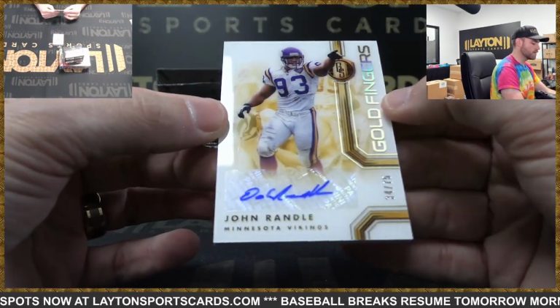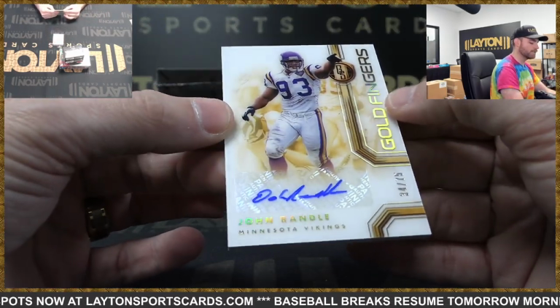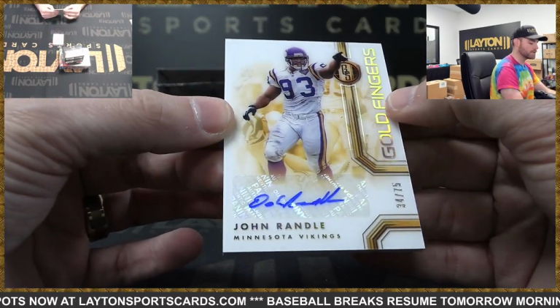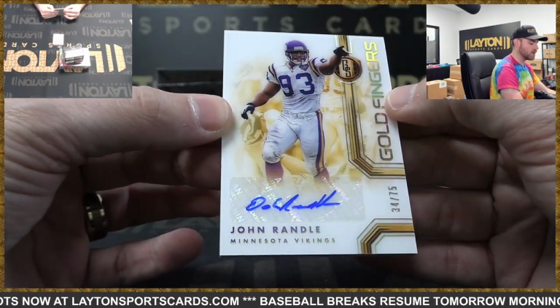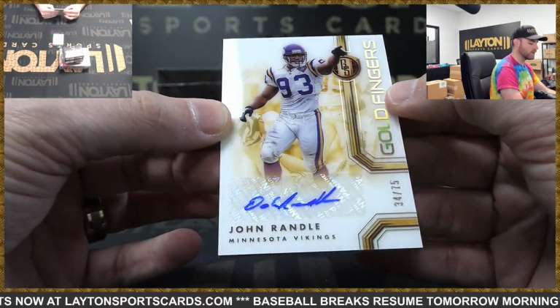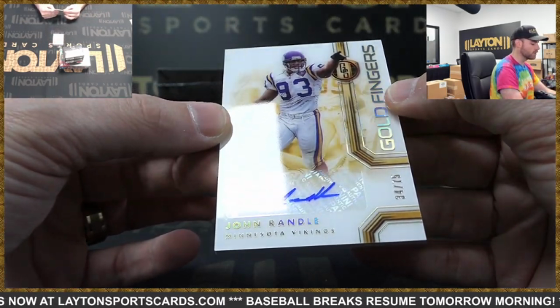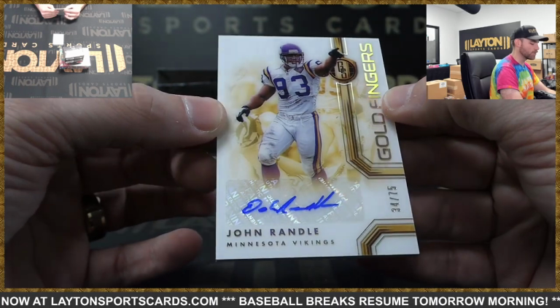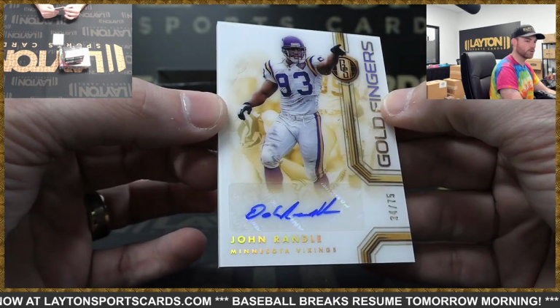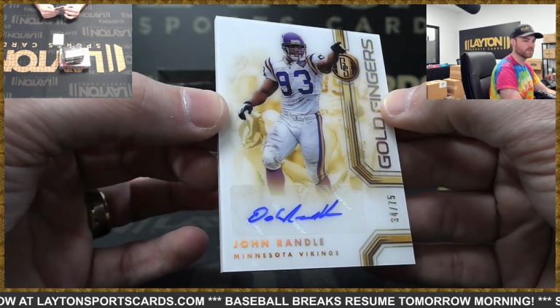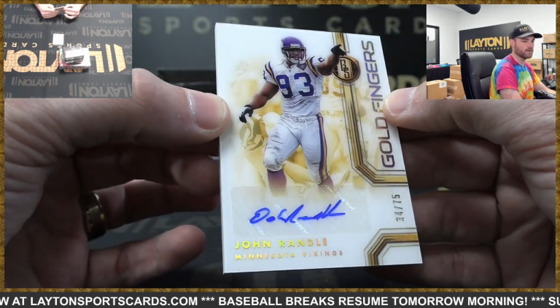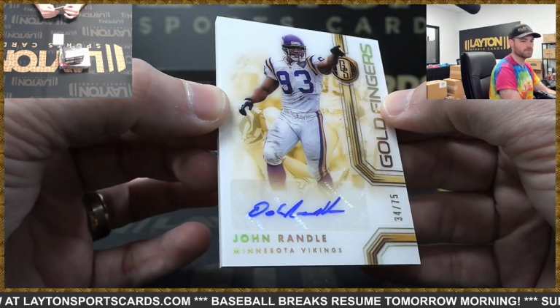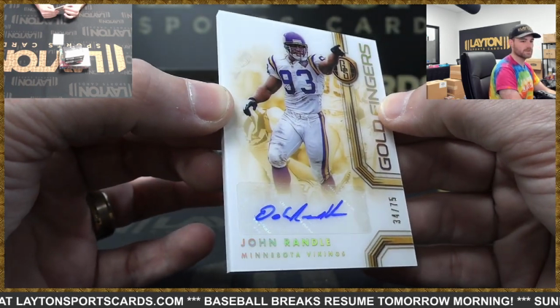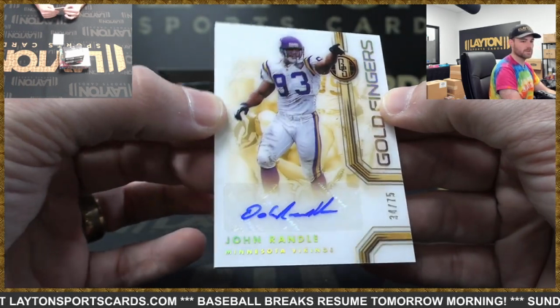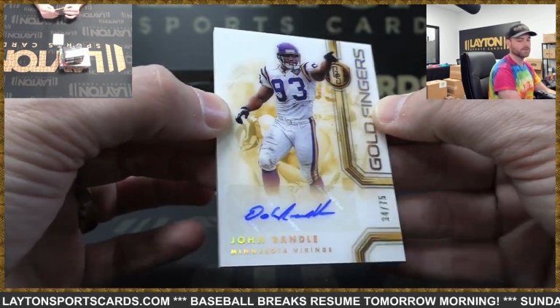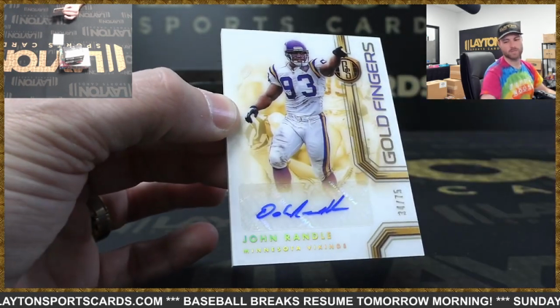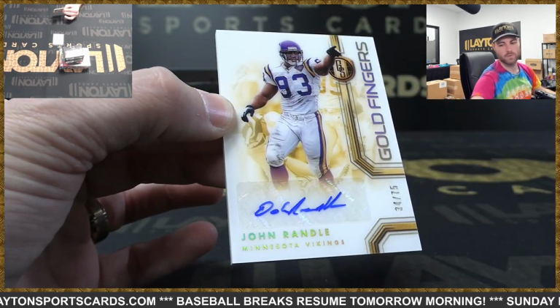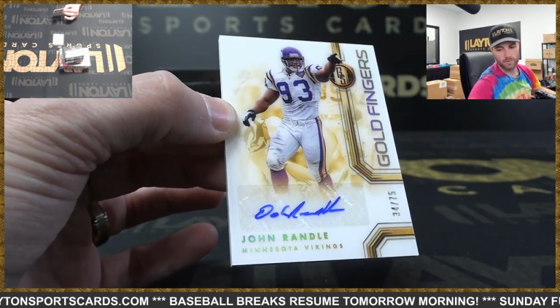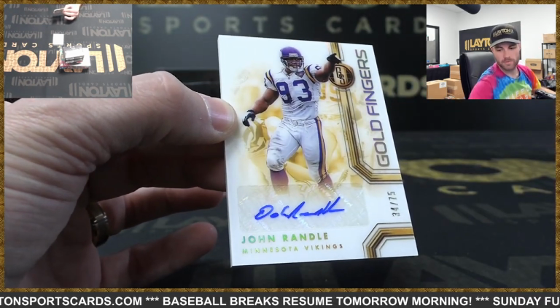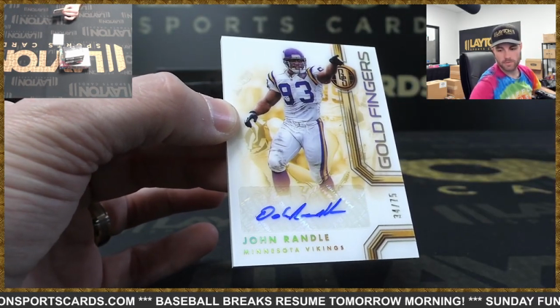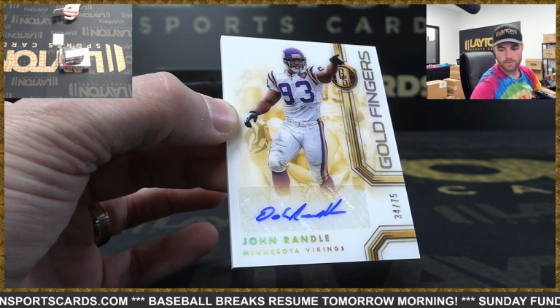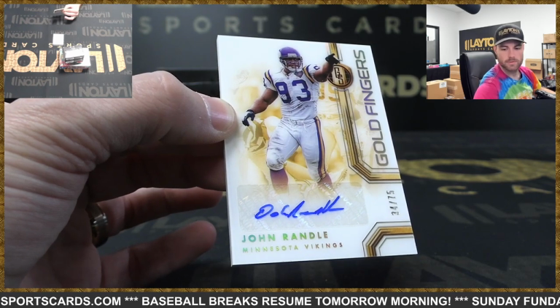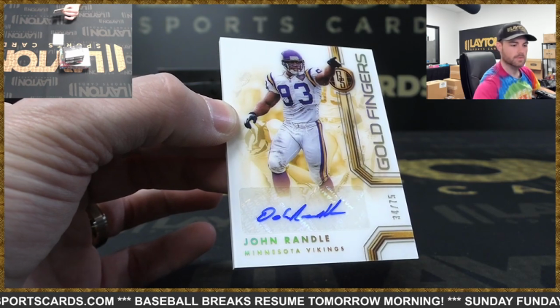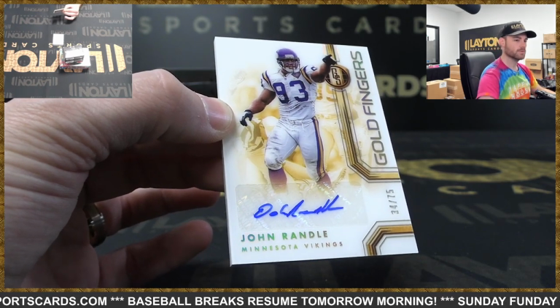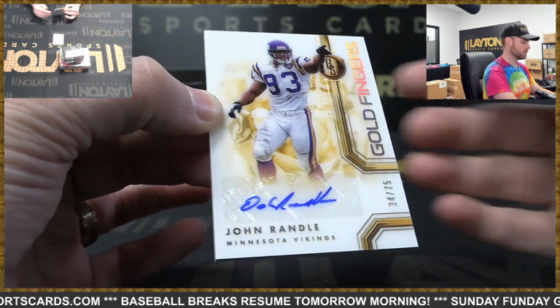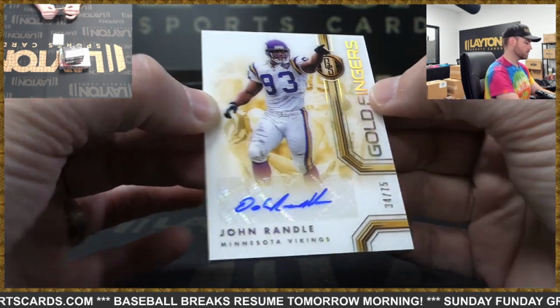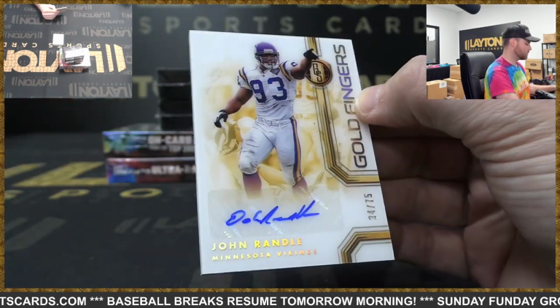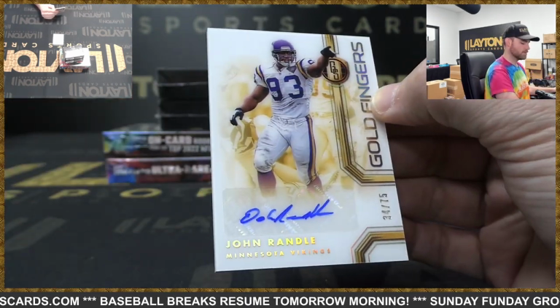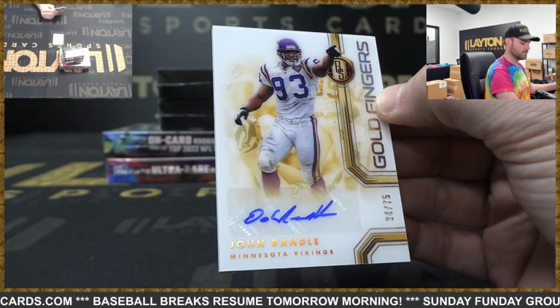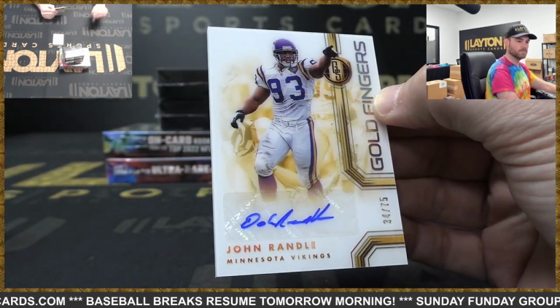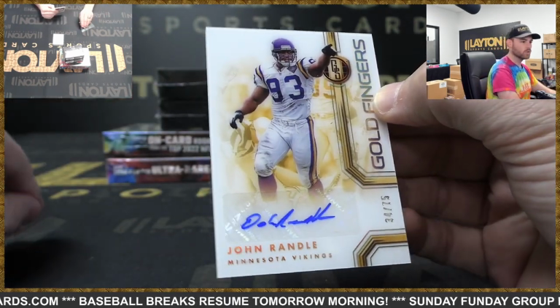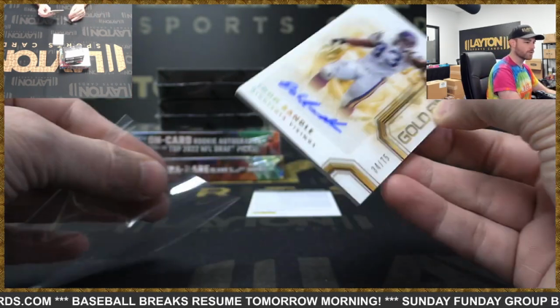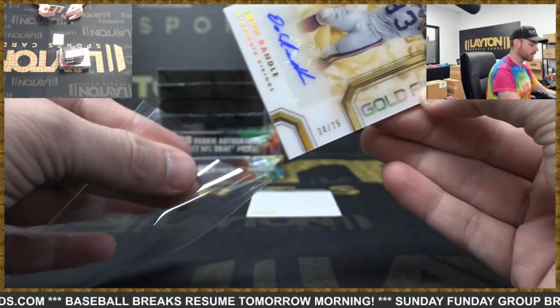Vikings — Goldfinger's John Randall auto, 34 of 75. Goldfinger reminds me of Goldmember — that's what I was thinking of too, exactly the same thing. Cool looking card for the Vikings.